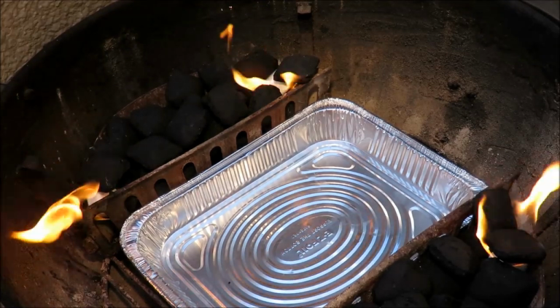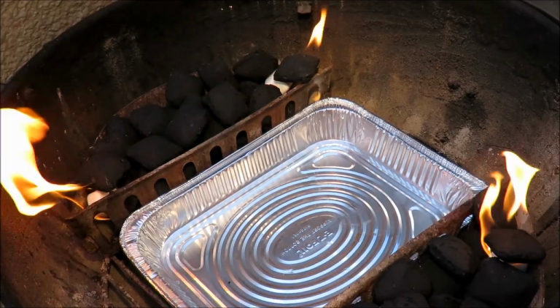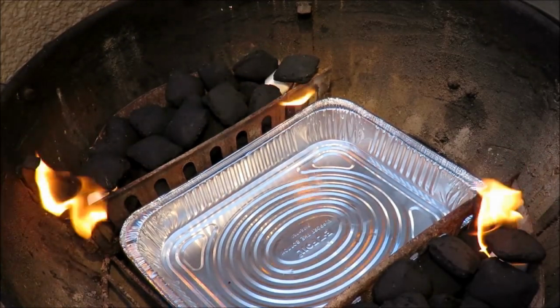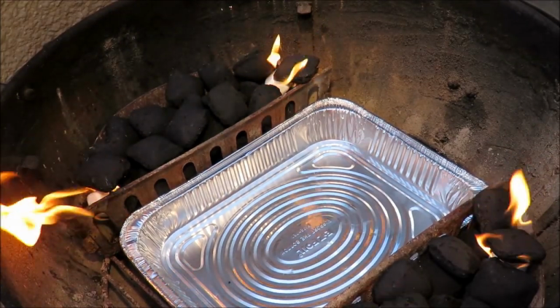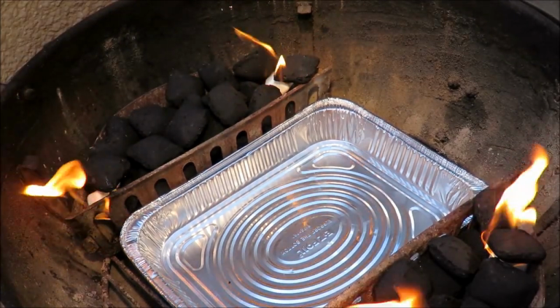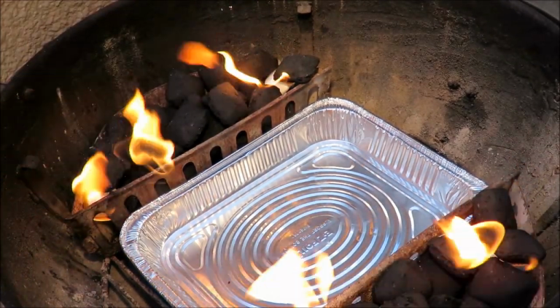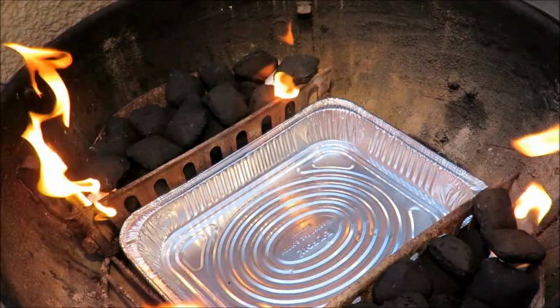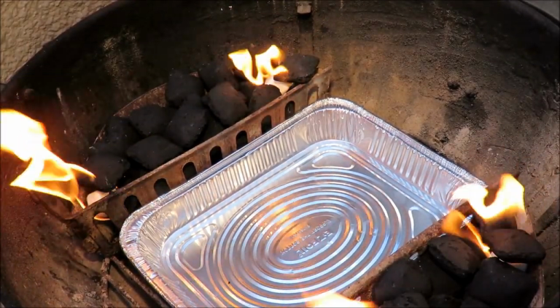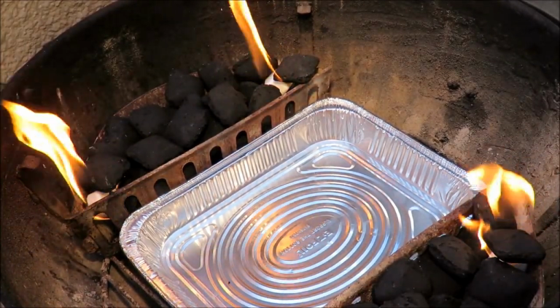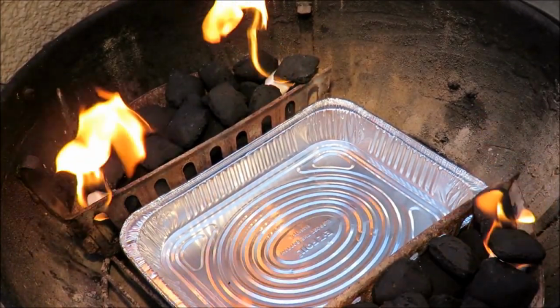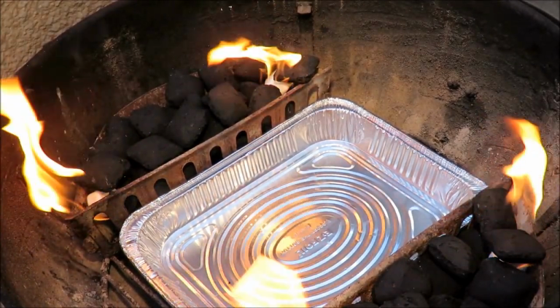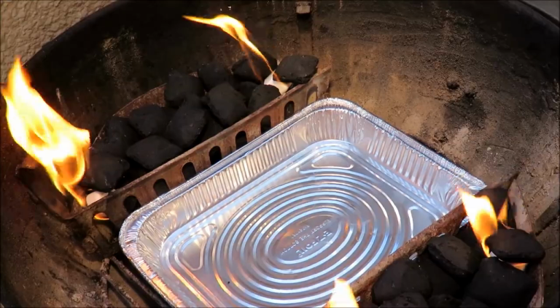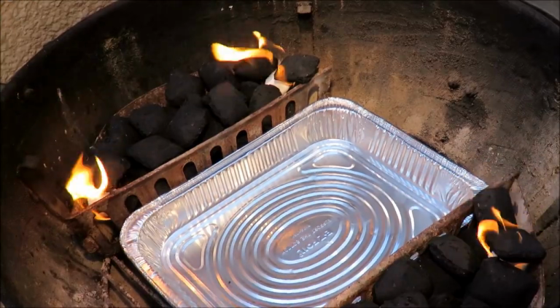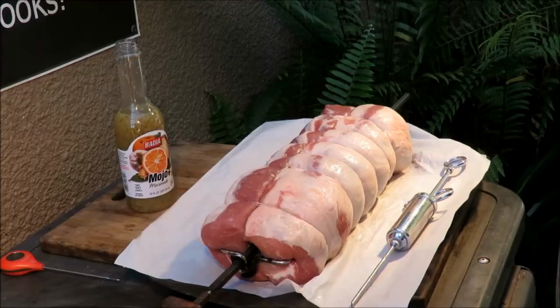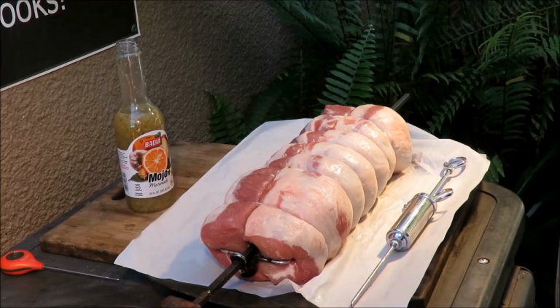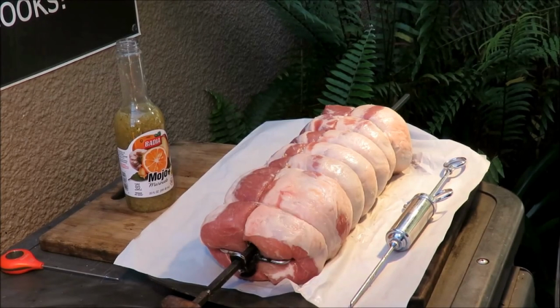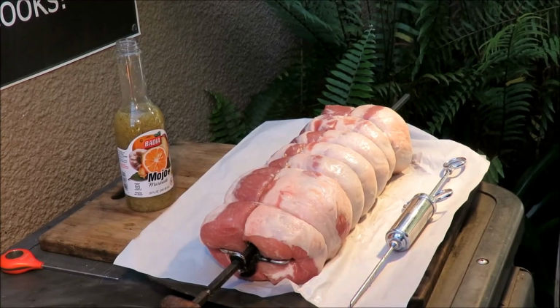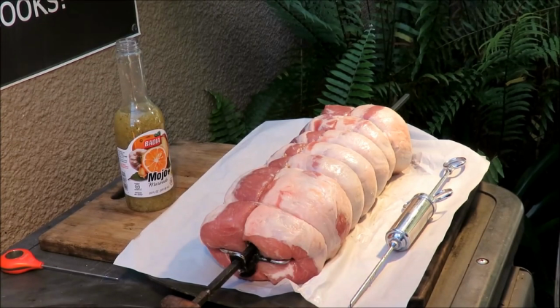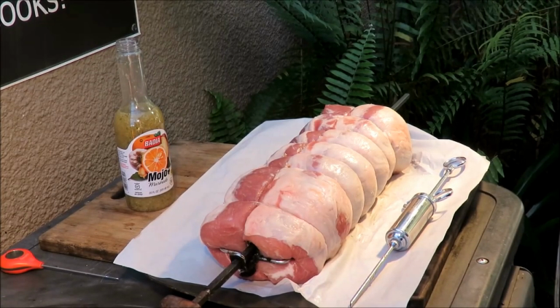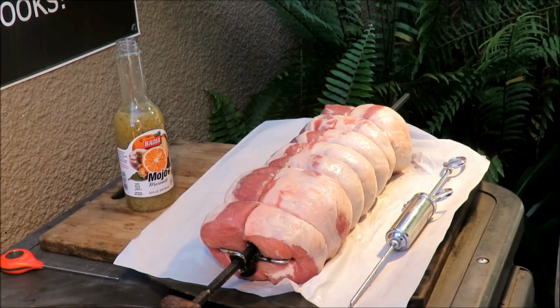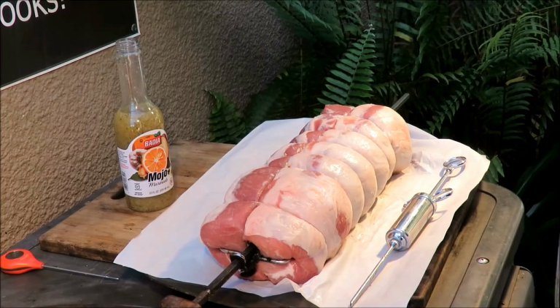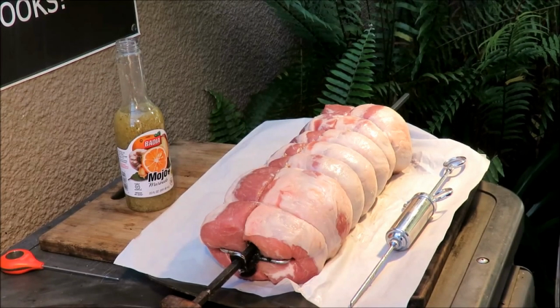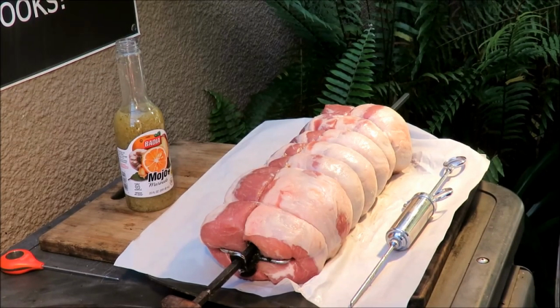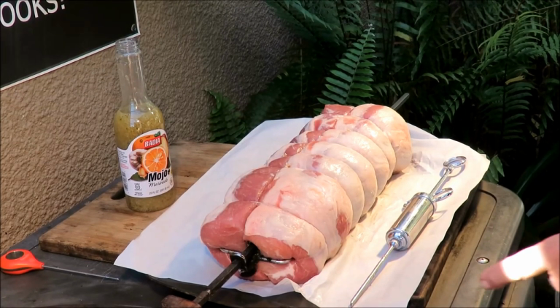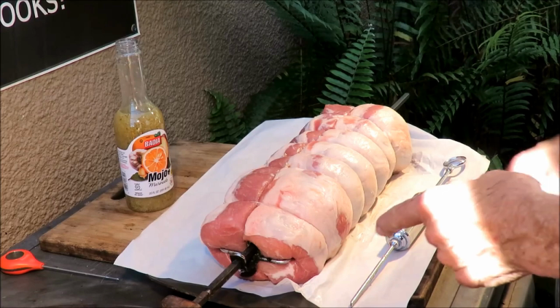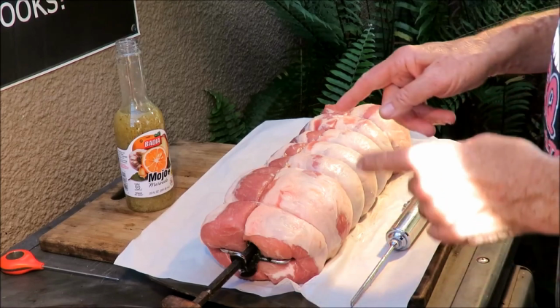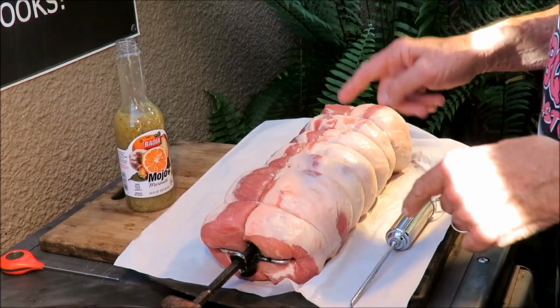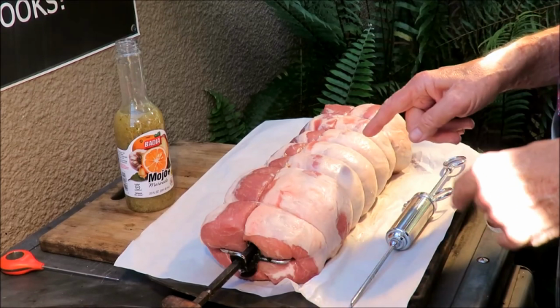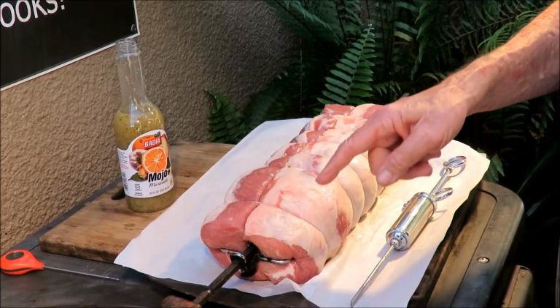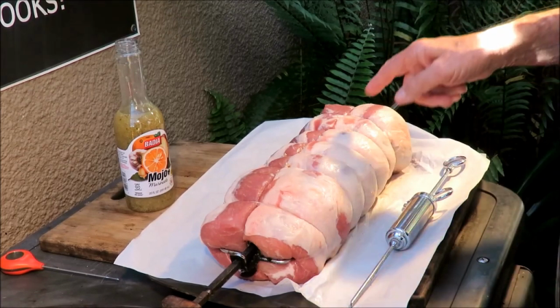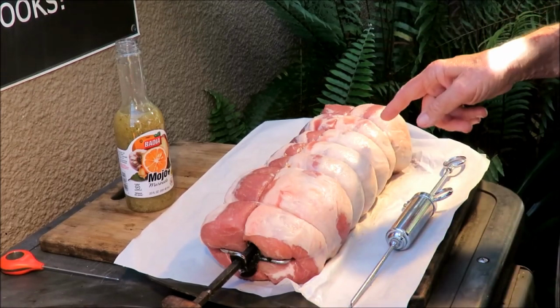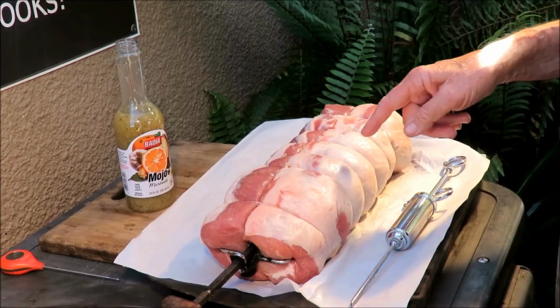Fire in the hole! Let's cook a pork loin, stay tuned. Hello everybody, welcome to my backyard! Happy New Year! What I got here today is a 20-pound pork loin.